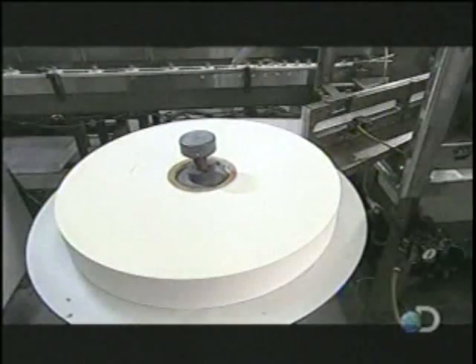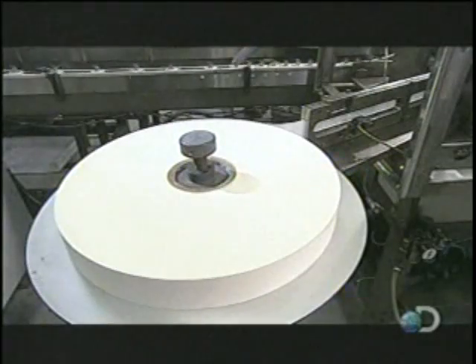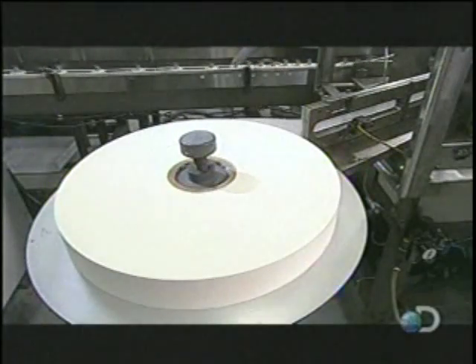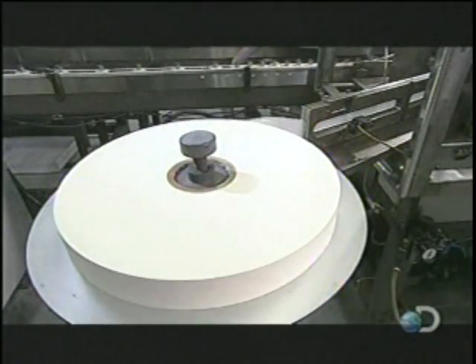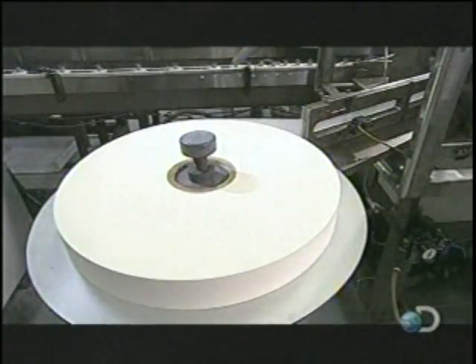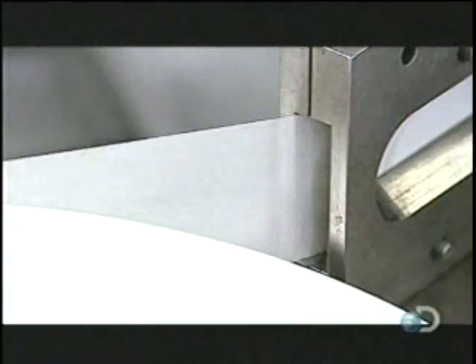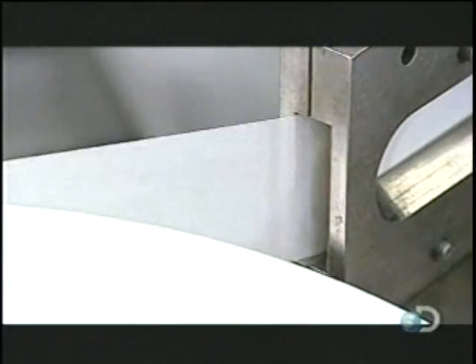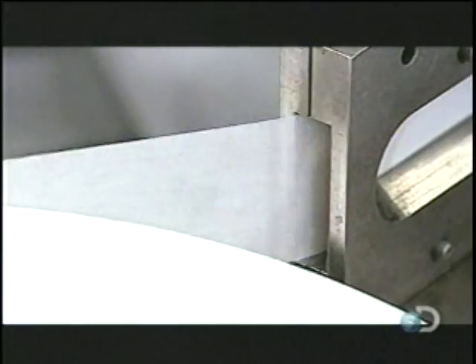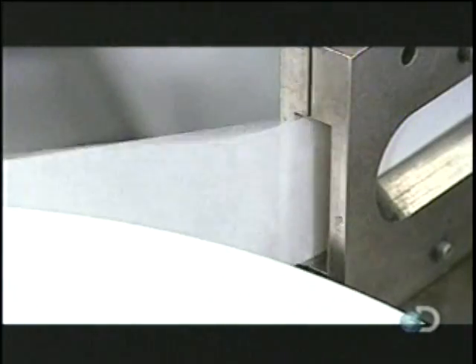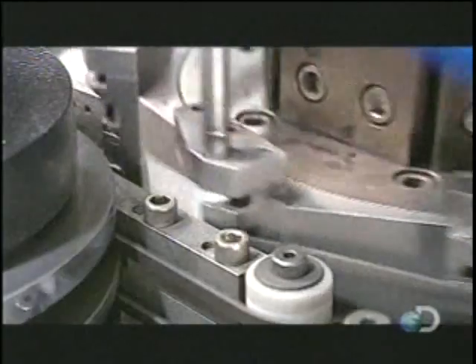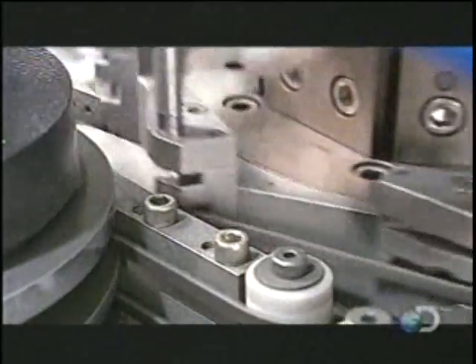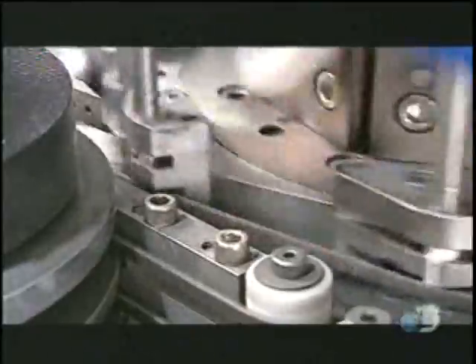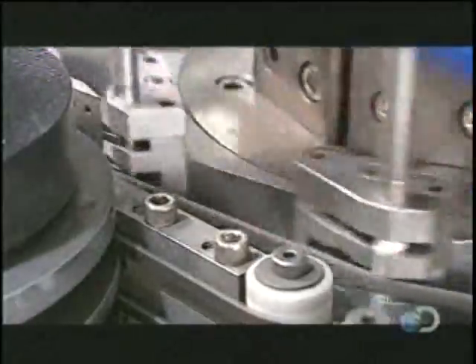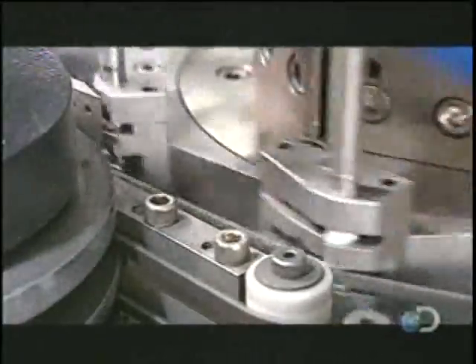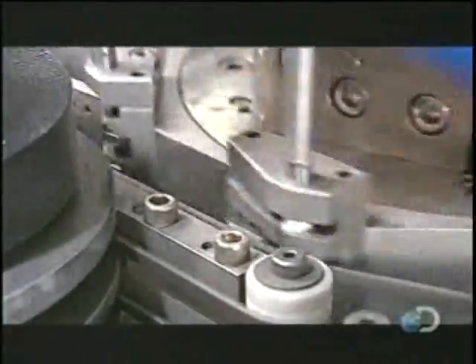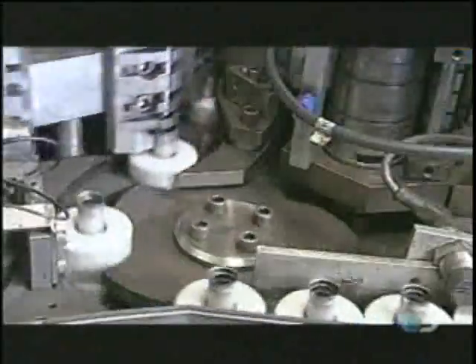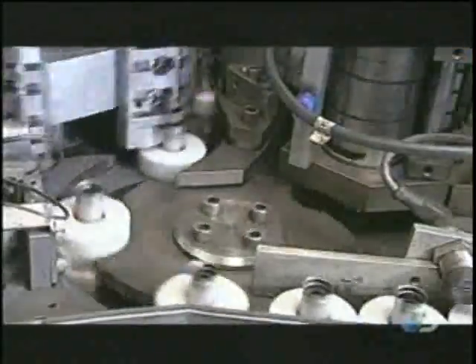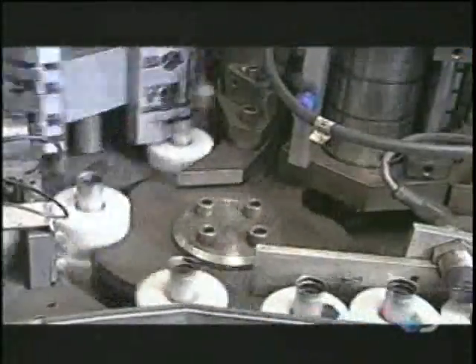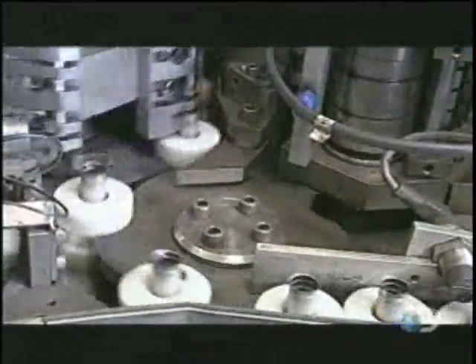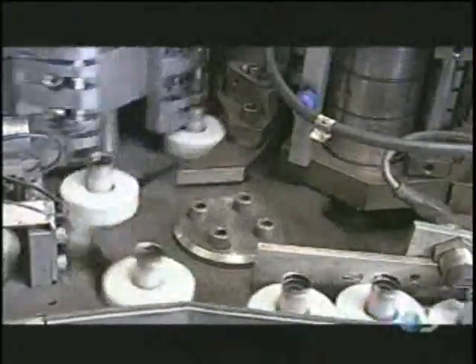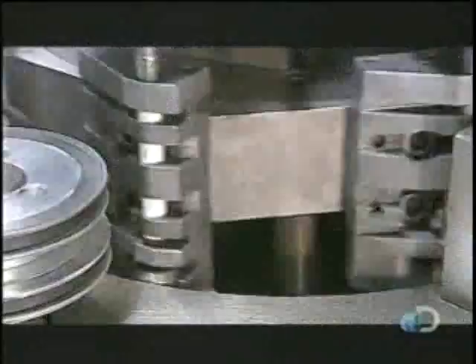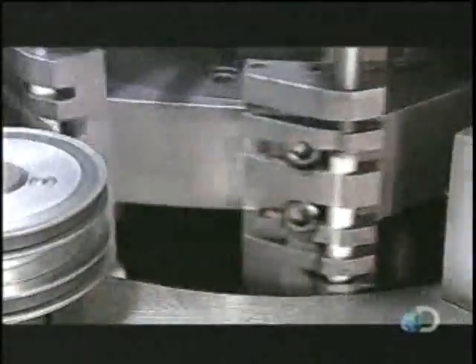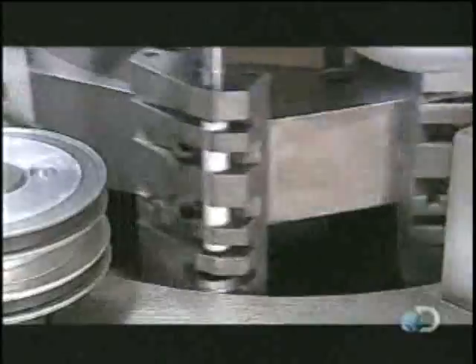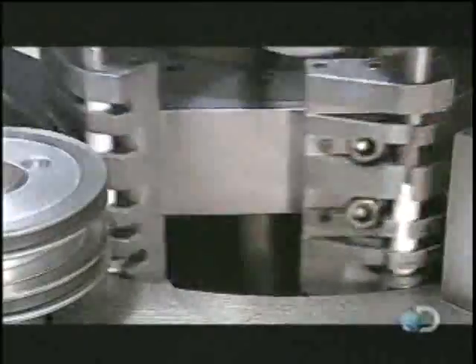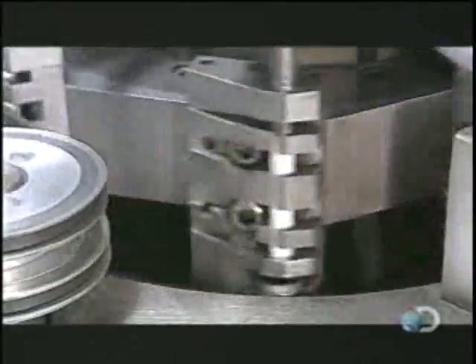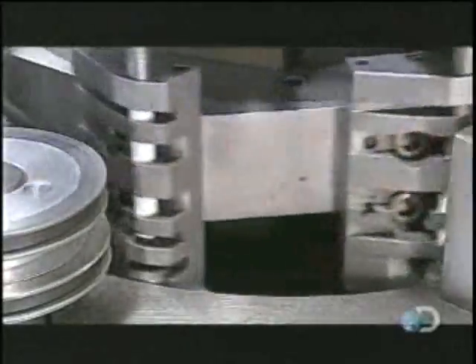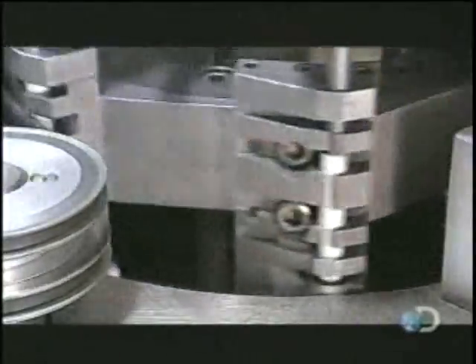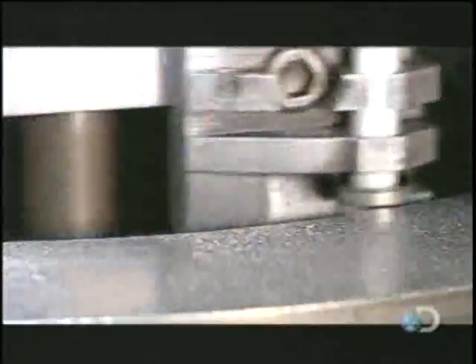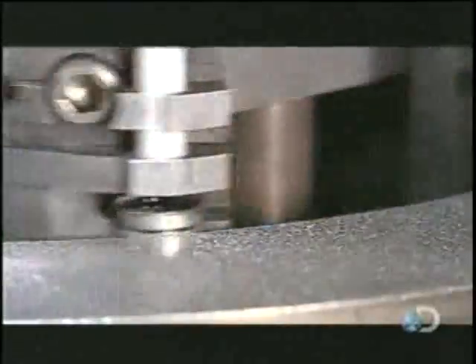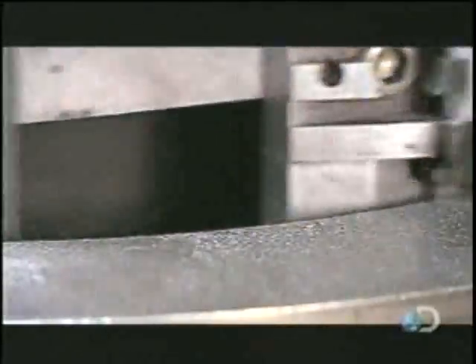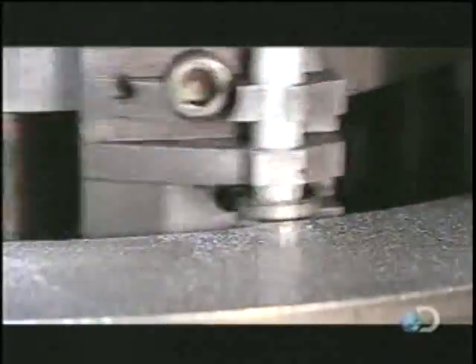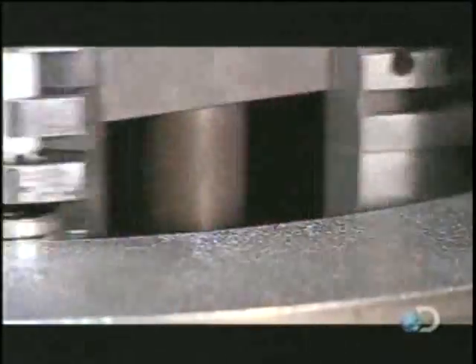They cut a roll of paper into small strips called separators. These strips have microscopic holes that permit the flow of ions — electrically charged molecules — between the cathode and the anode.